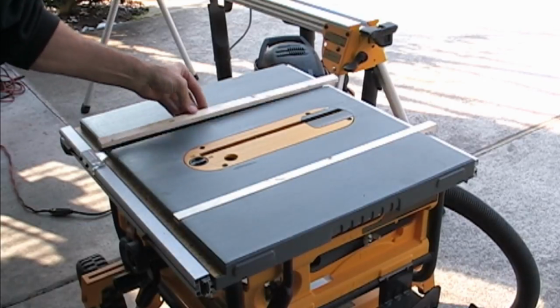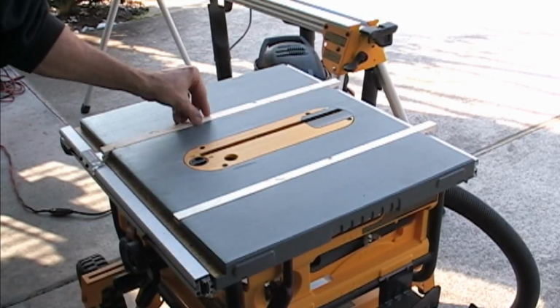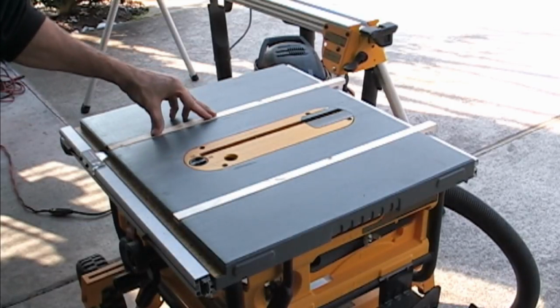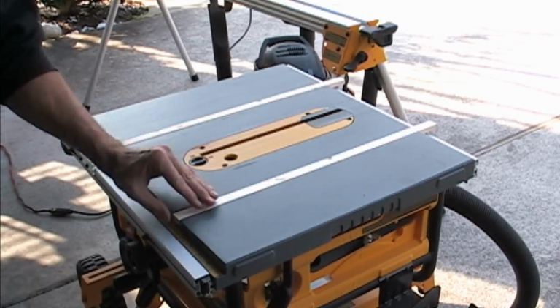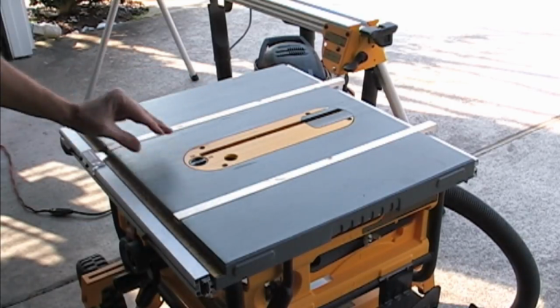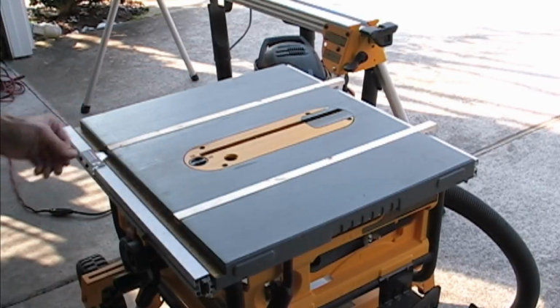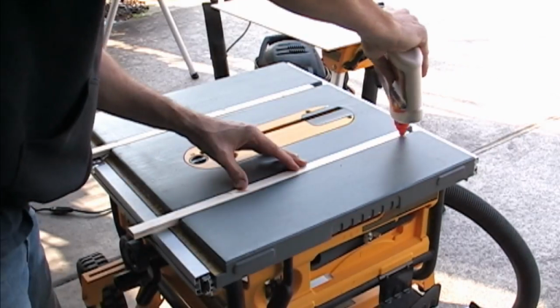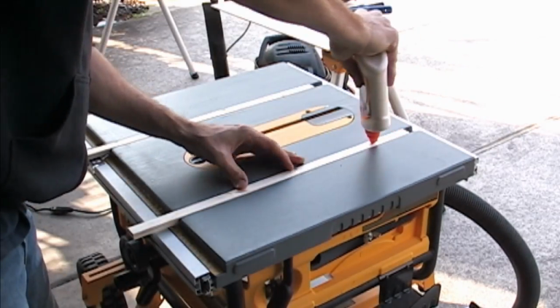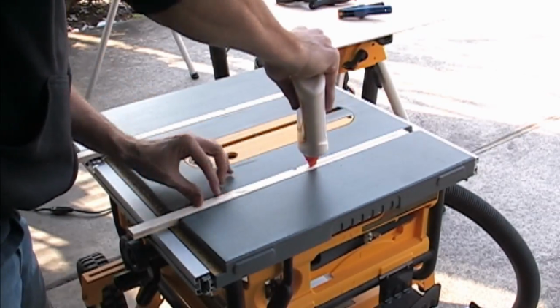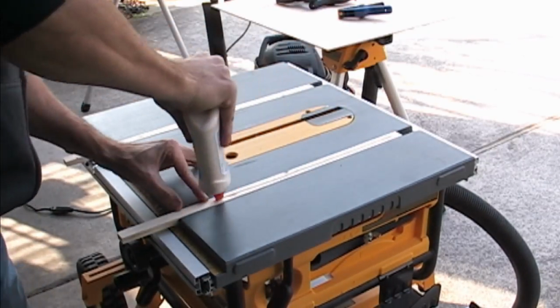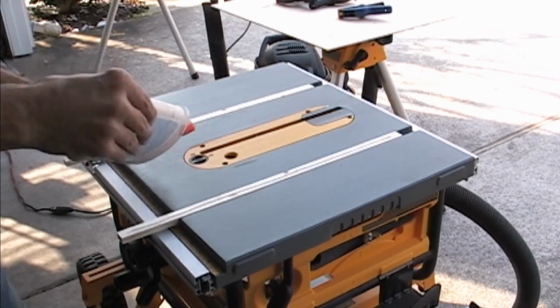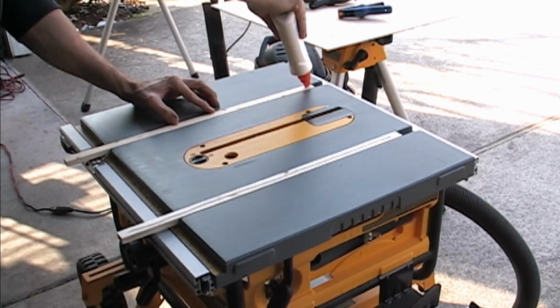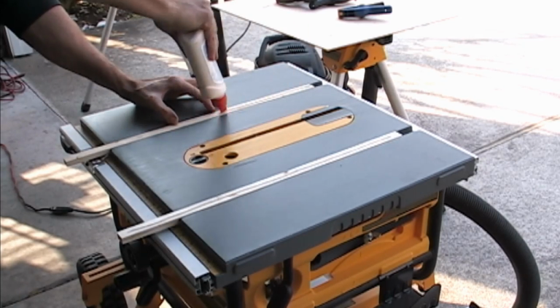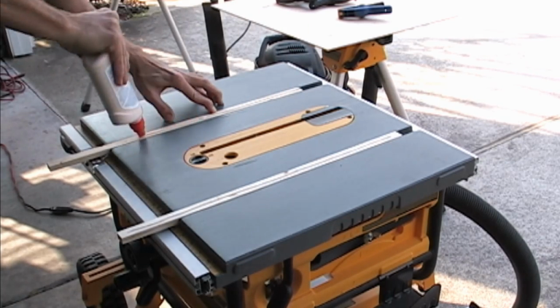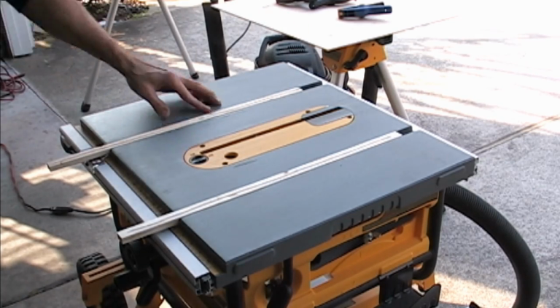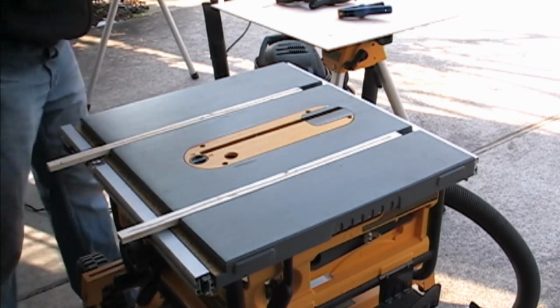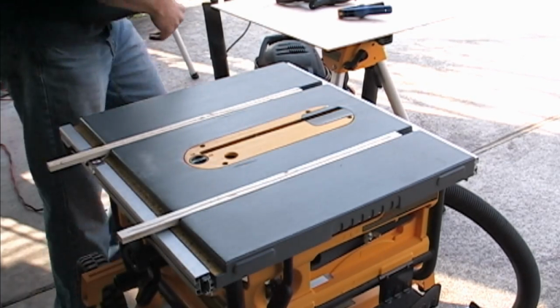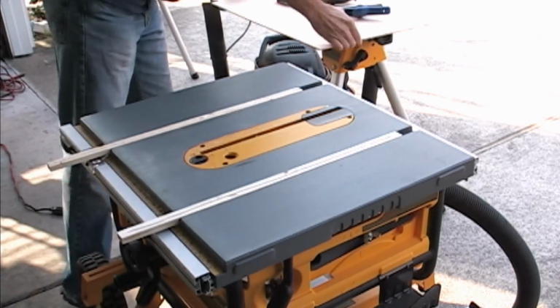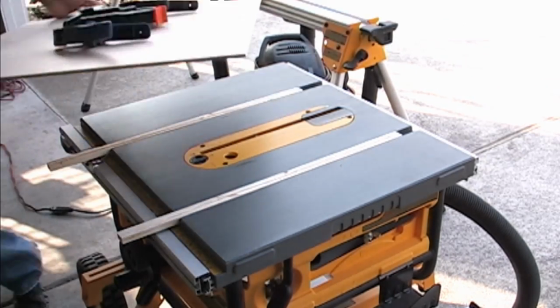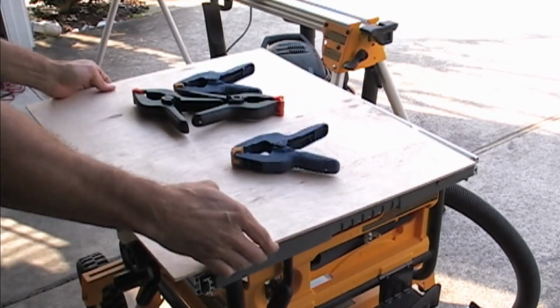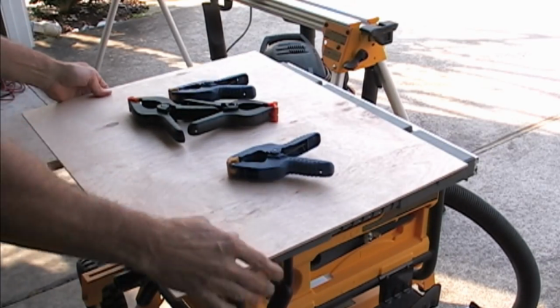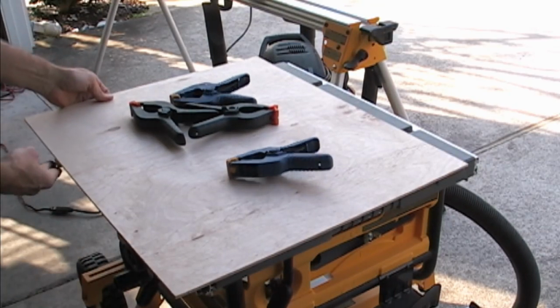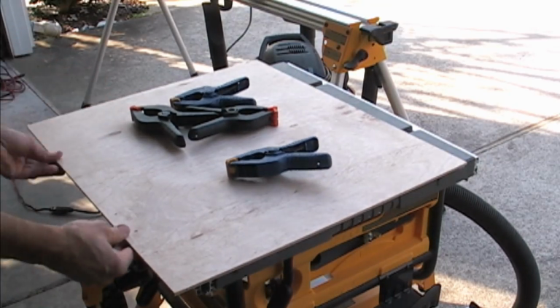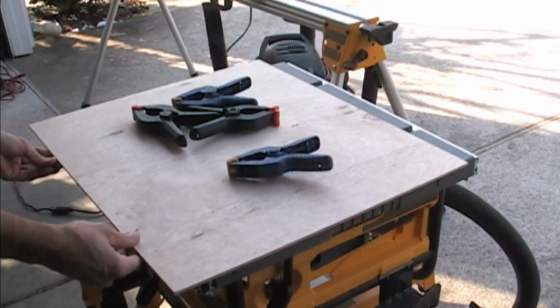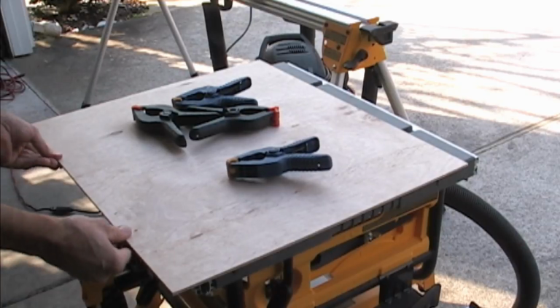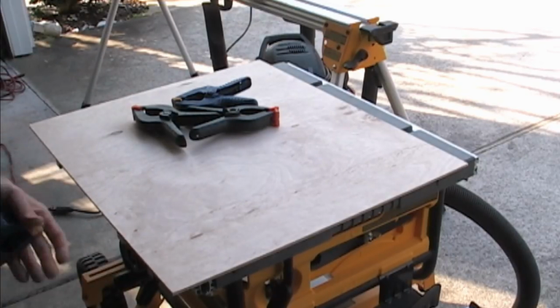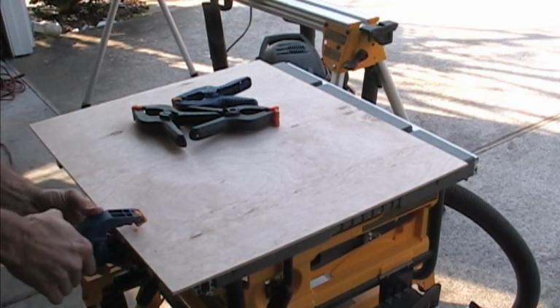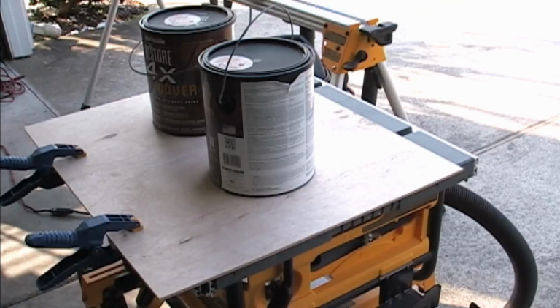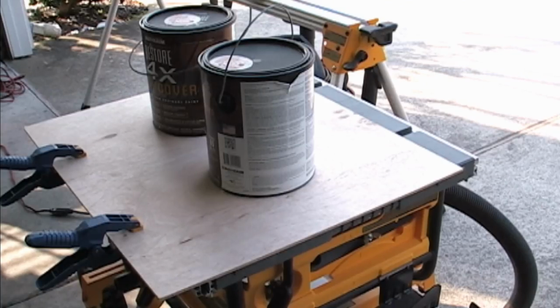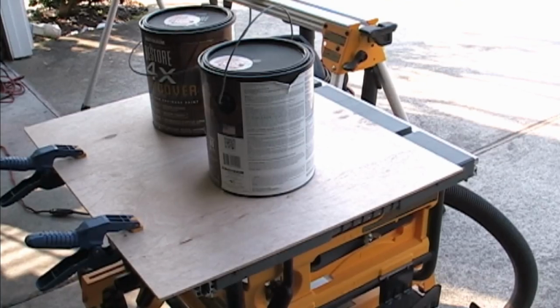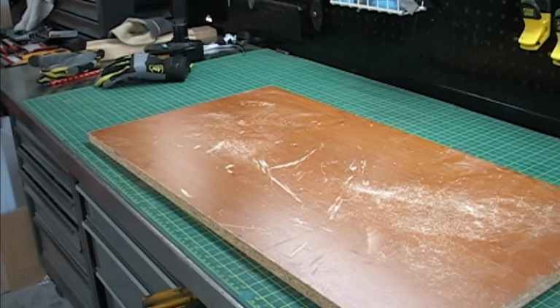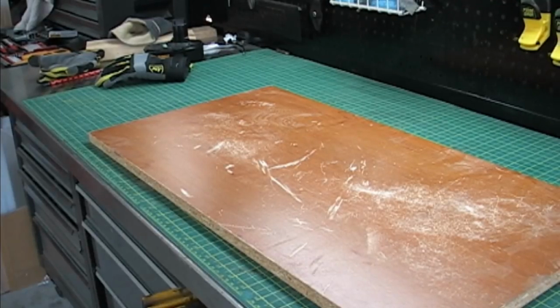Take your first two track pieces and place them in the slots. Apply a thin line of wood glue to each piece. Now lay your base piece on the slats and square it with the bottom of the table. Clamp them down and place some weight on them until they dry.